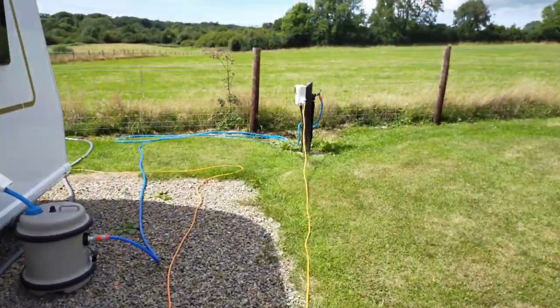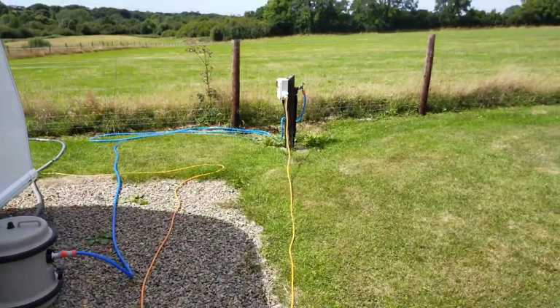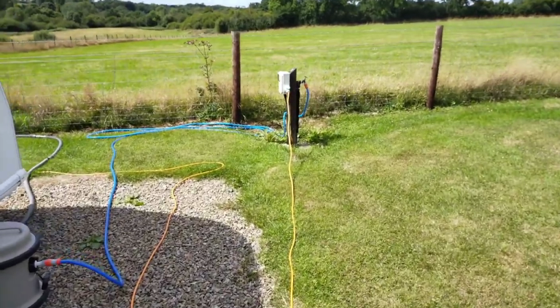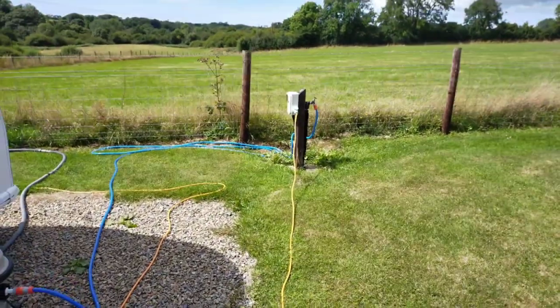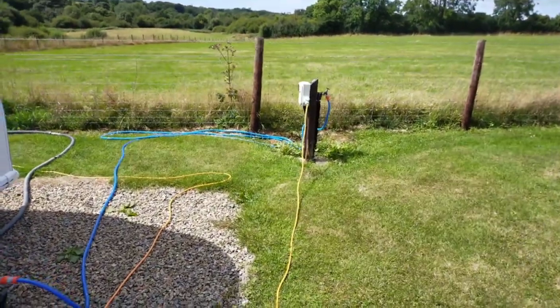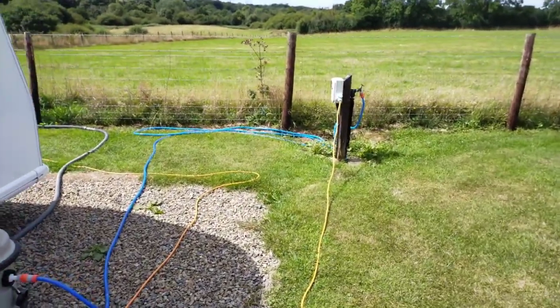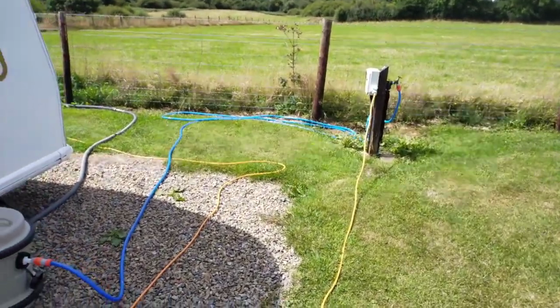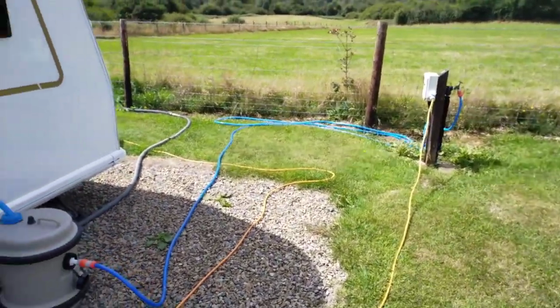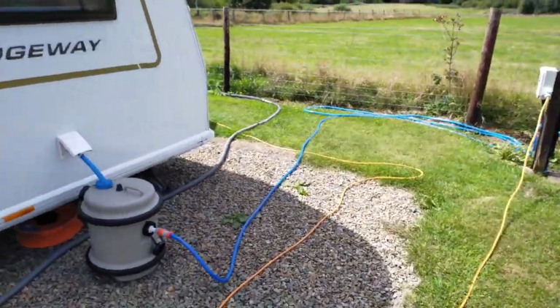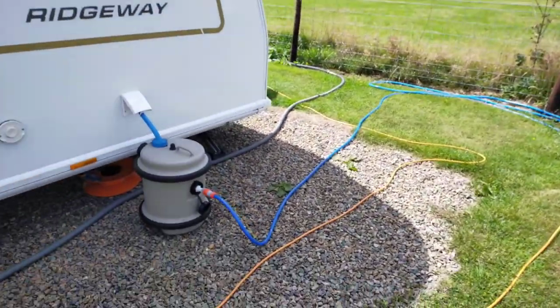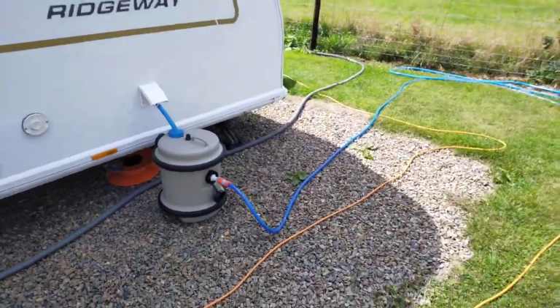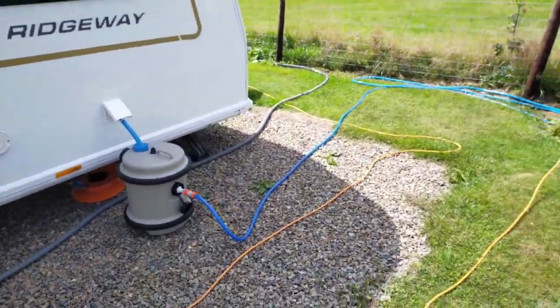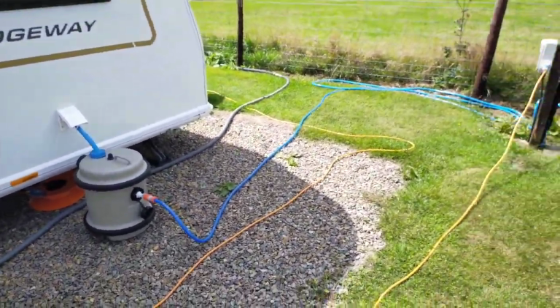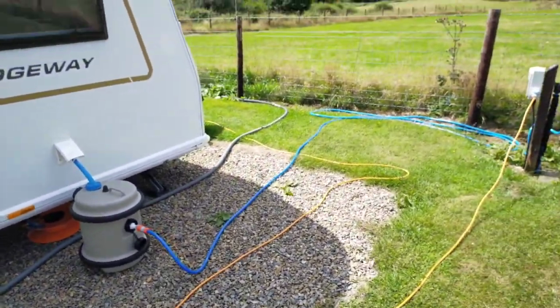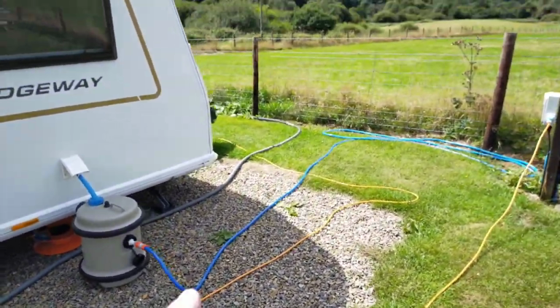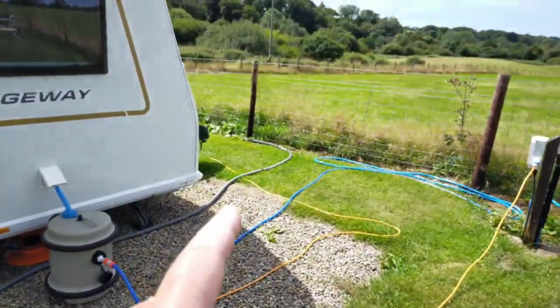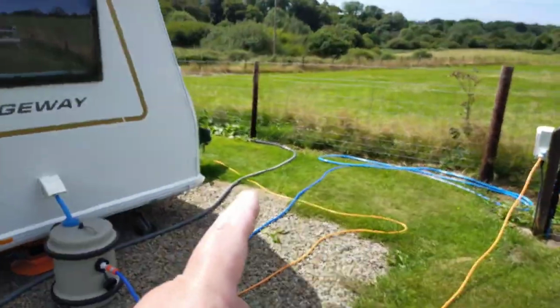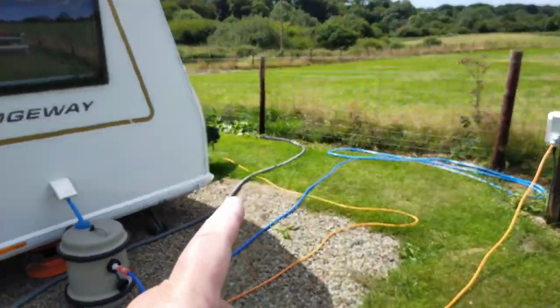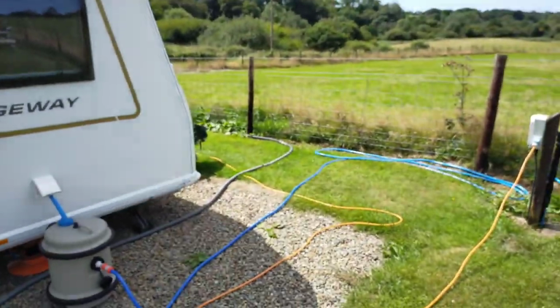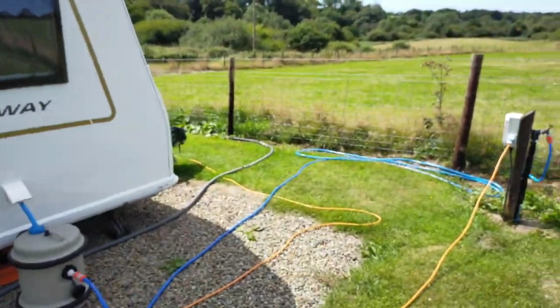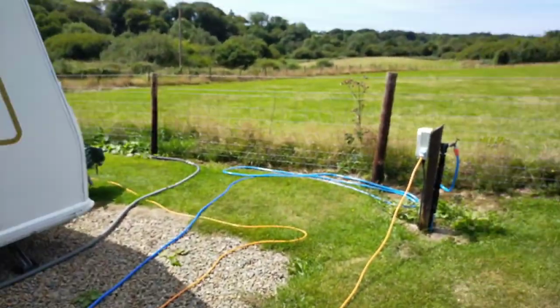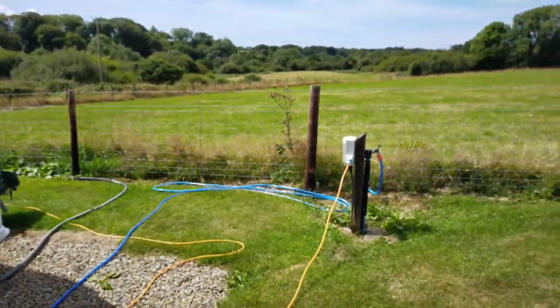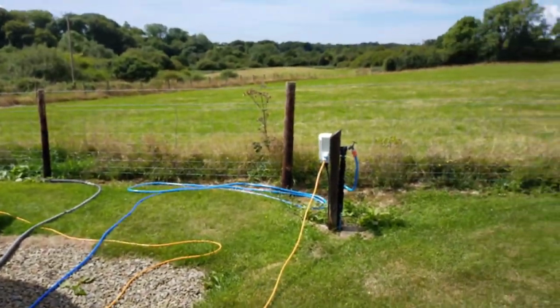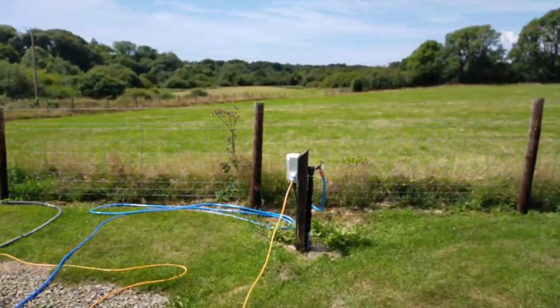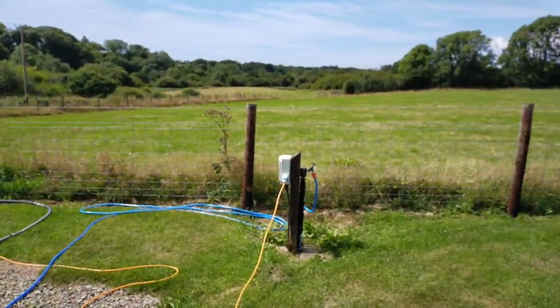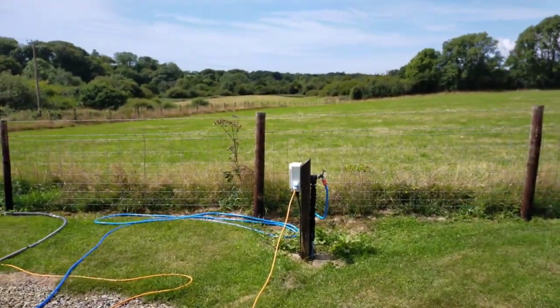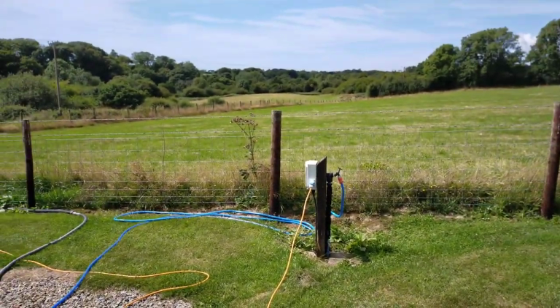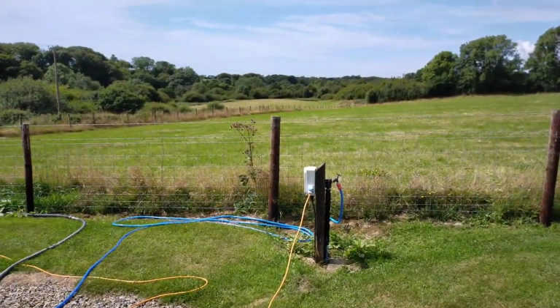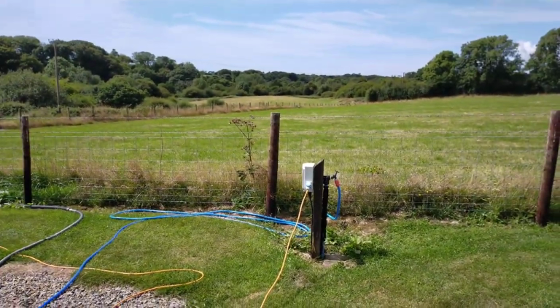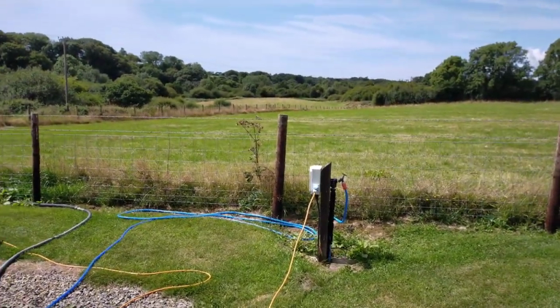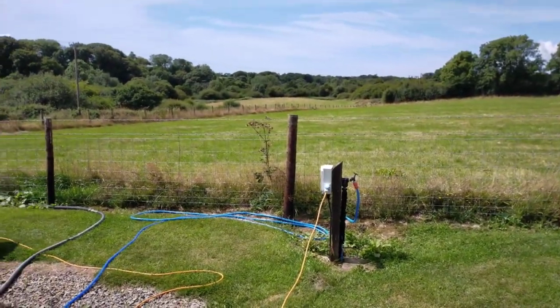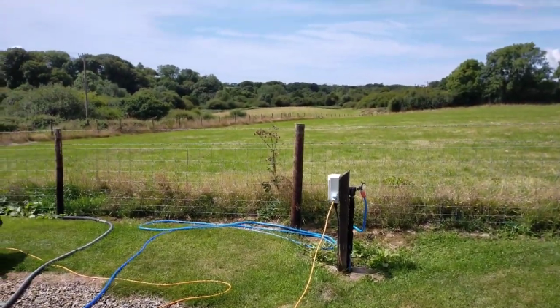All the pitches have water service - water to every pitch as you can see. And grey water goes into the hedge there, which makes life nice and simple. I'll take you up to the shower block and let you have a look.